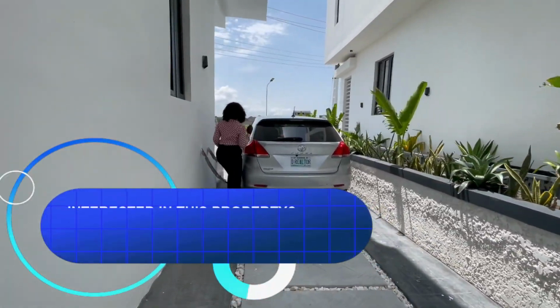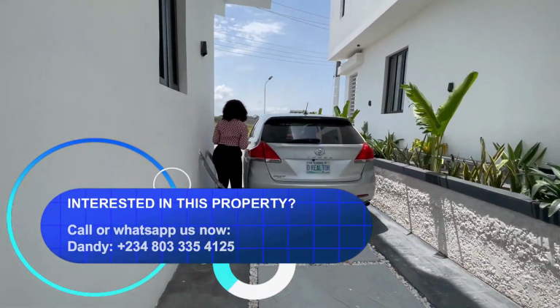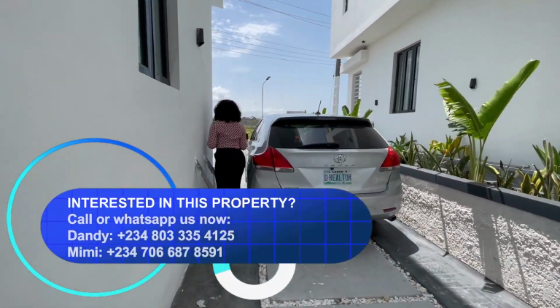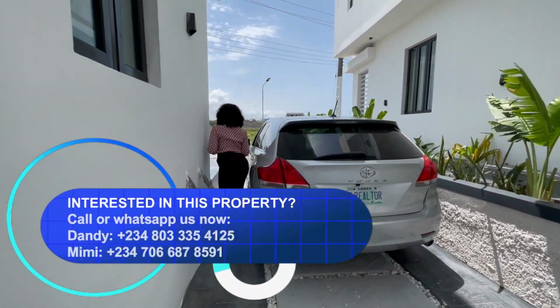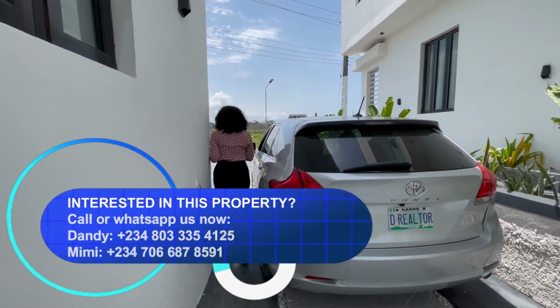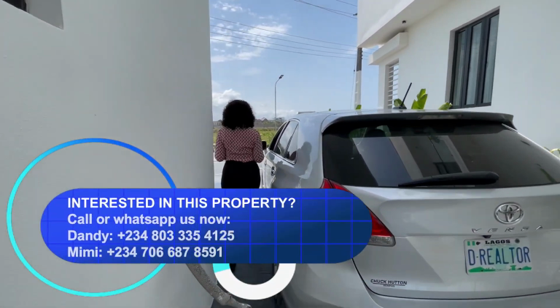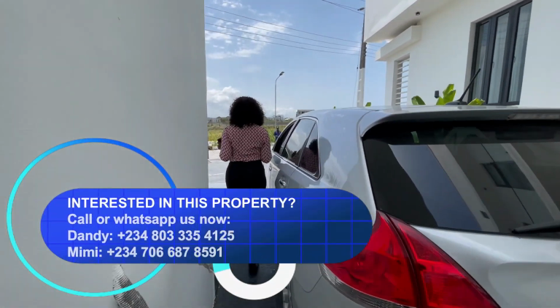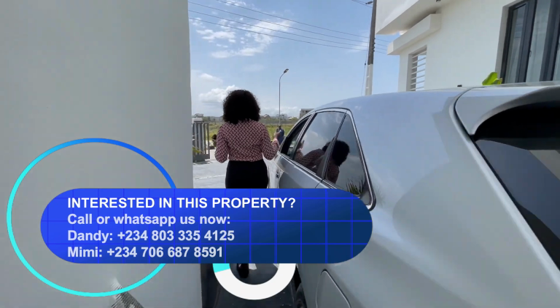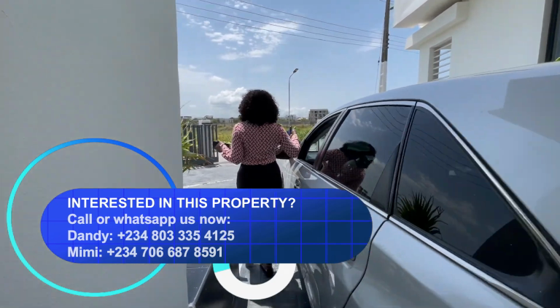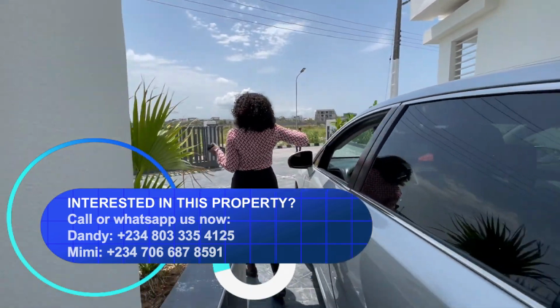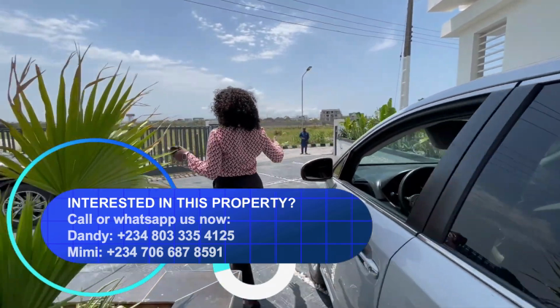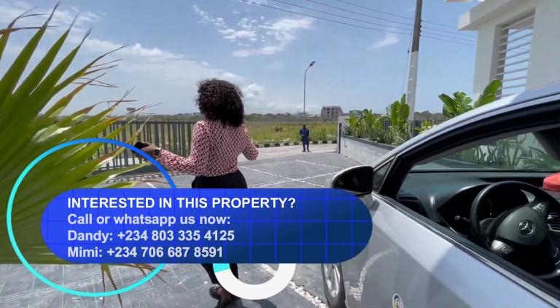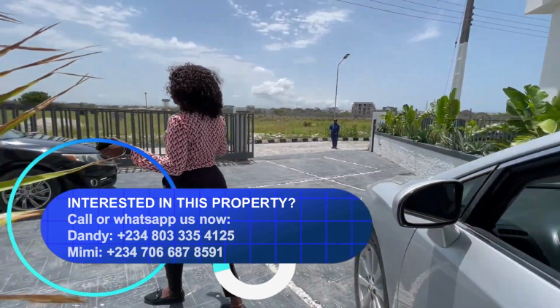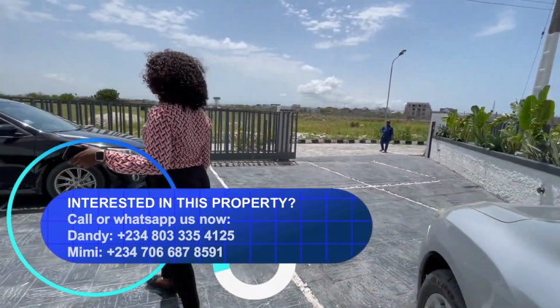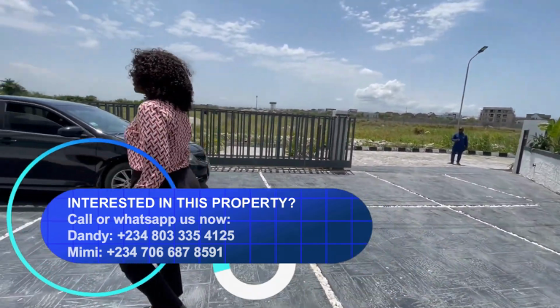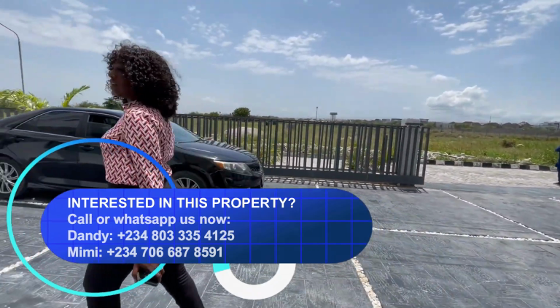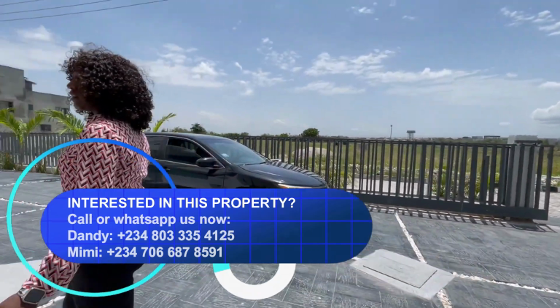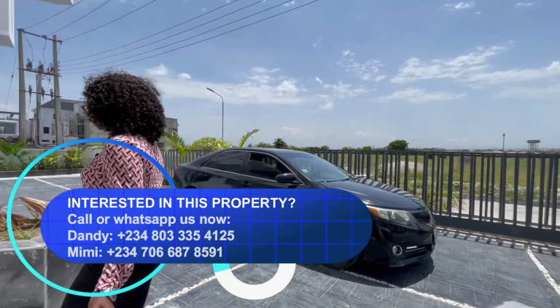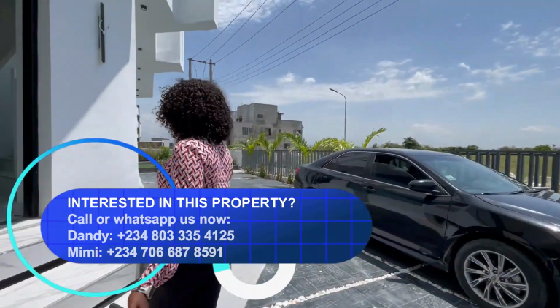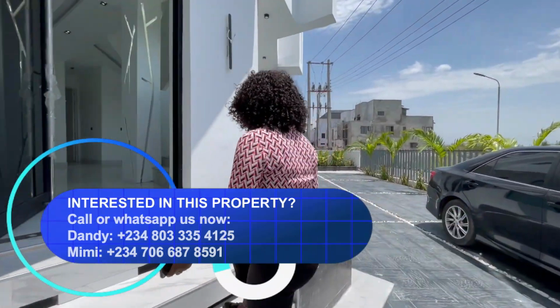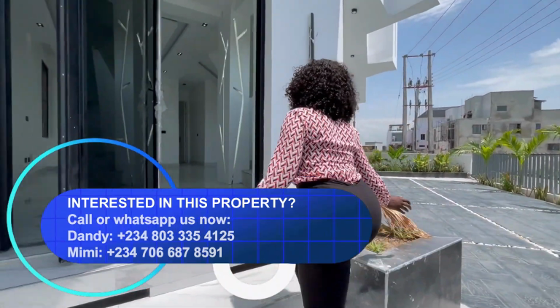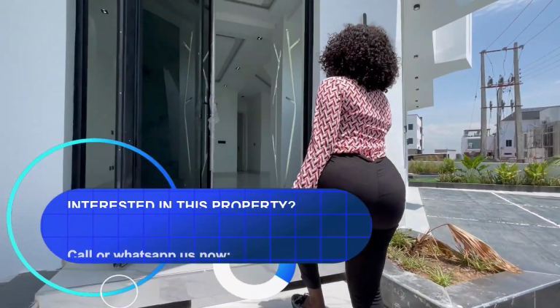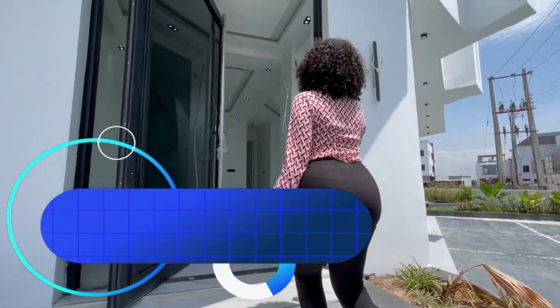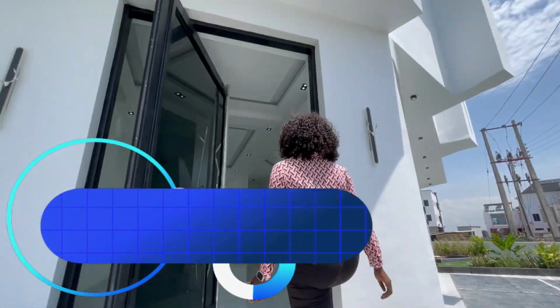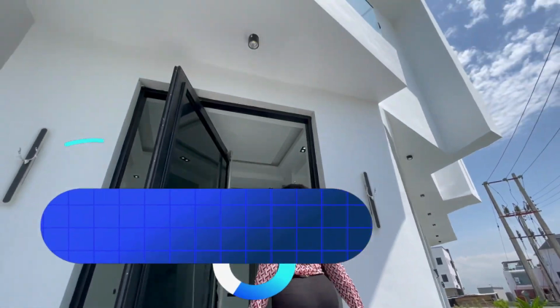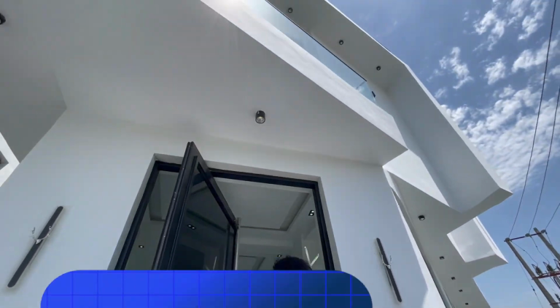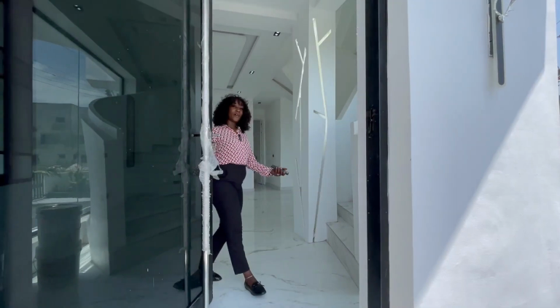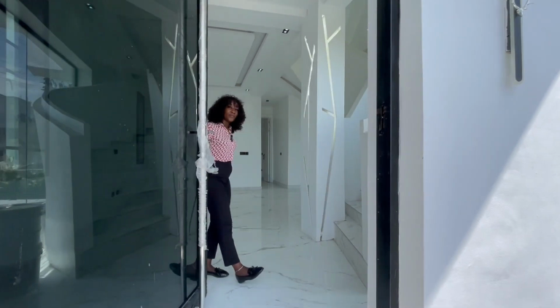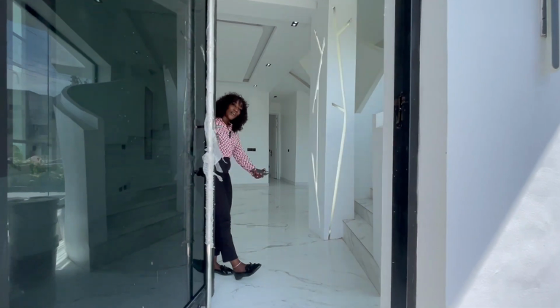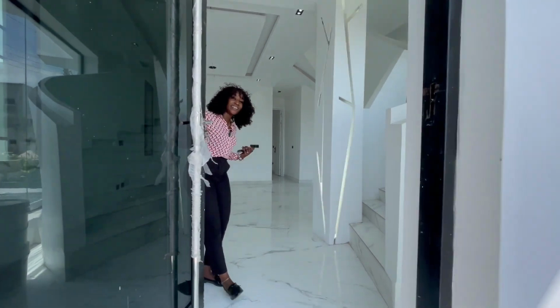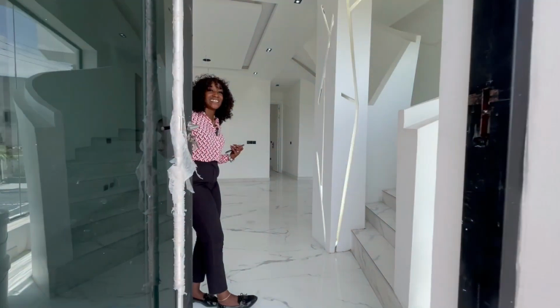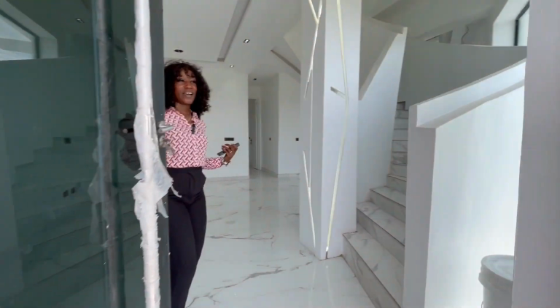This house can take at least four to six cars — the compound space can take four to six cars. So welcome, come in, let's see what we have.